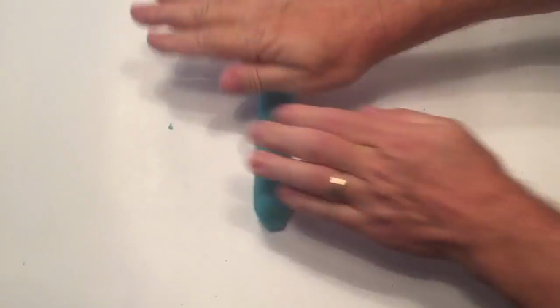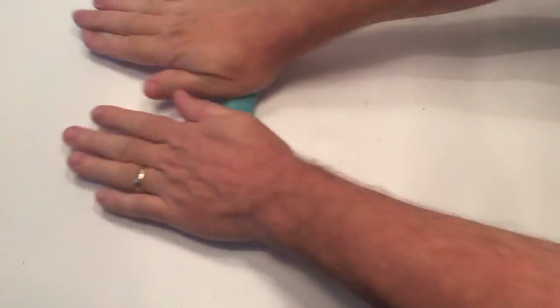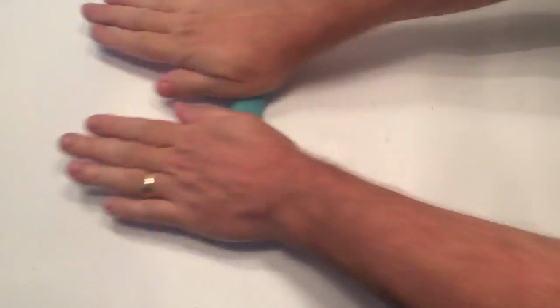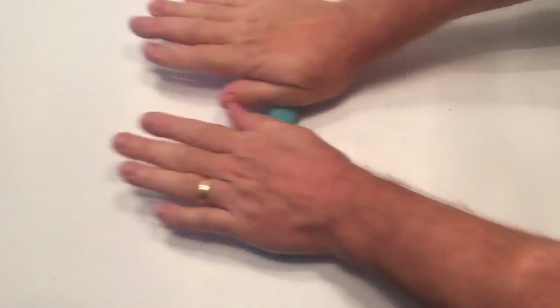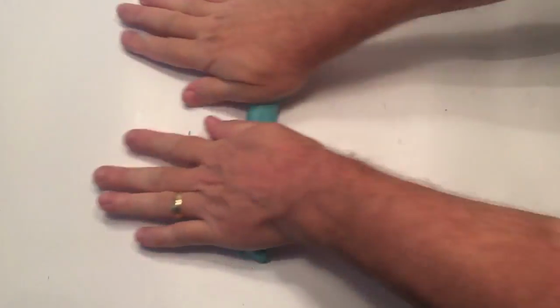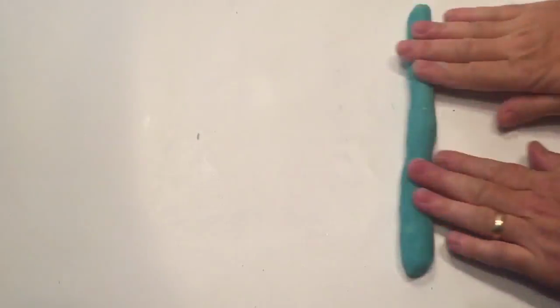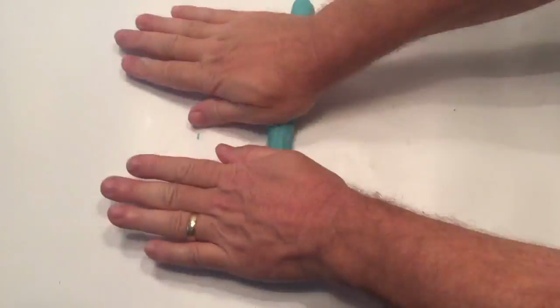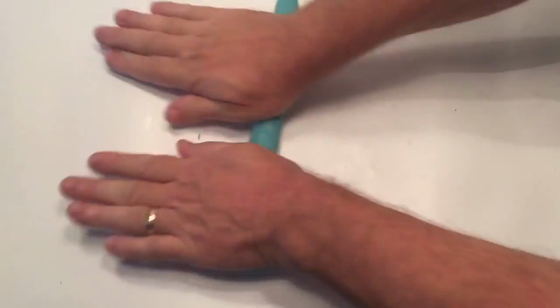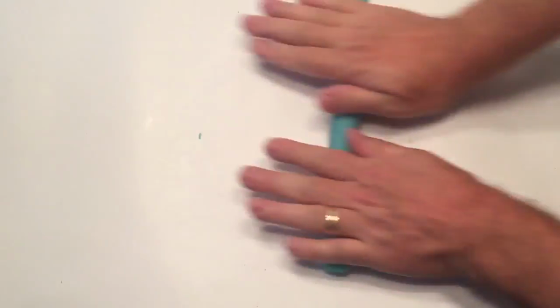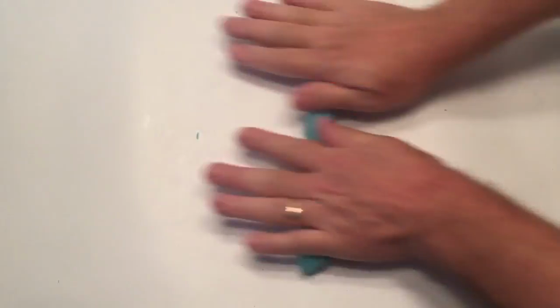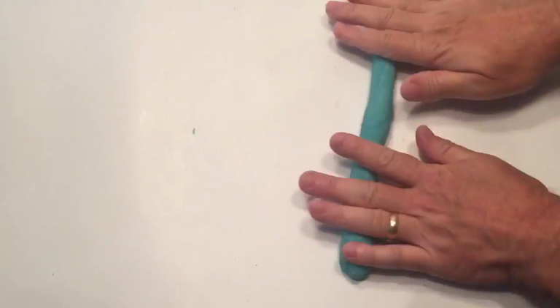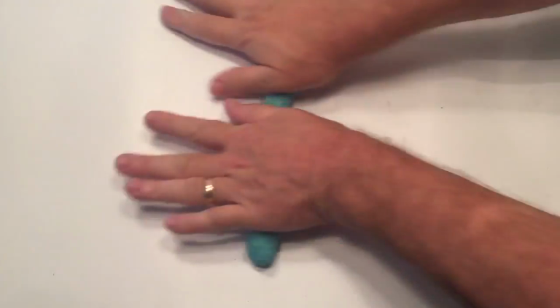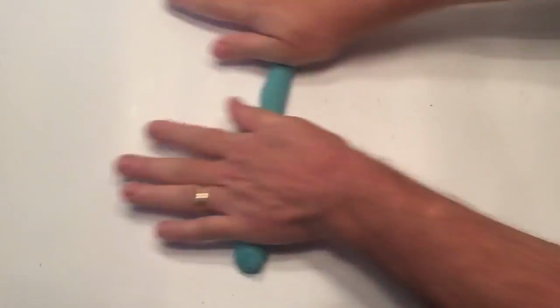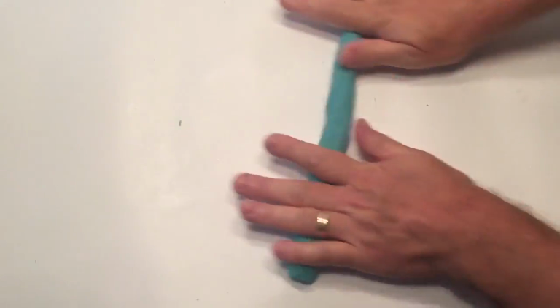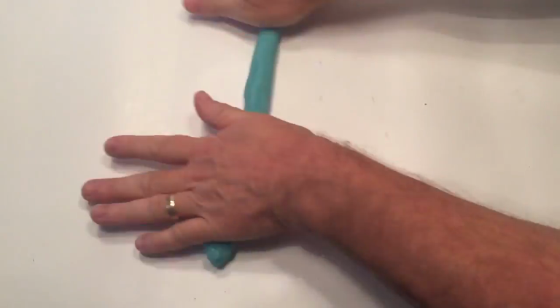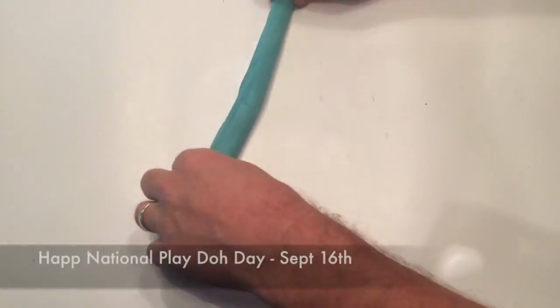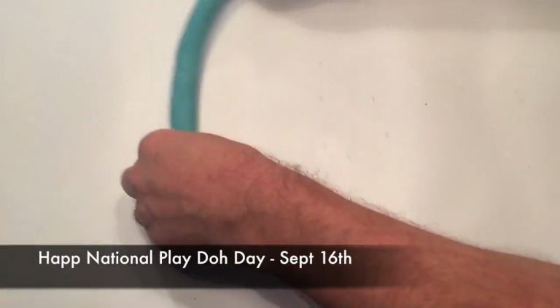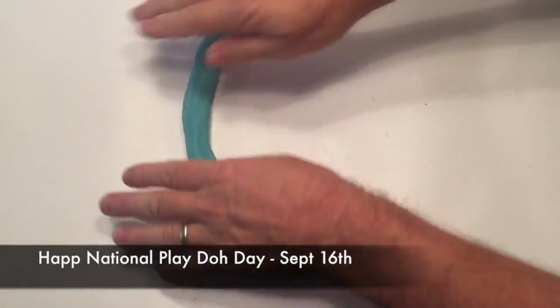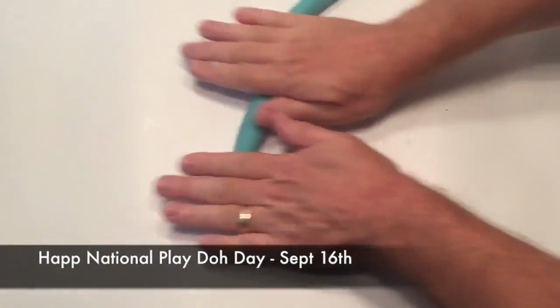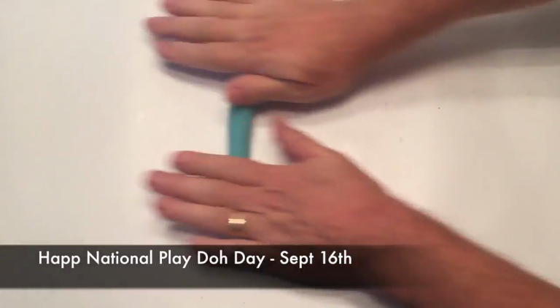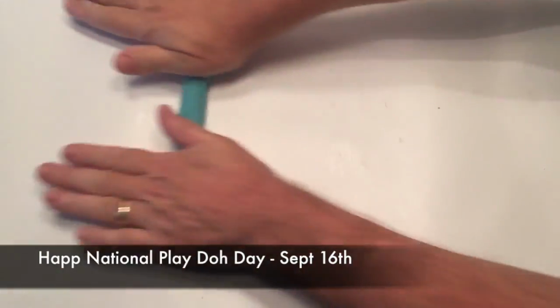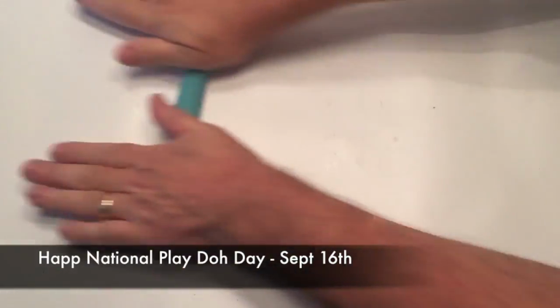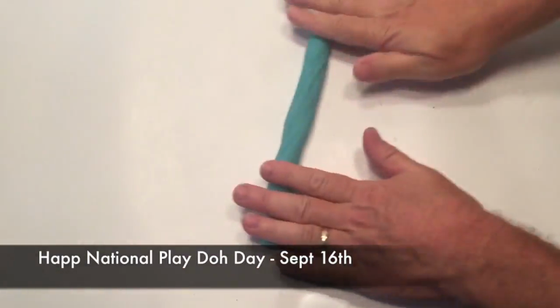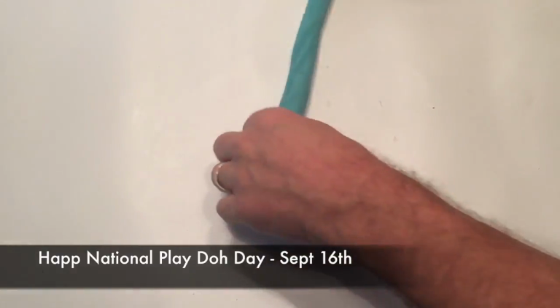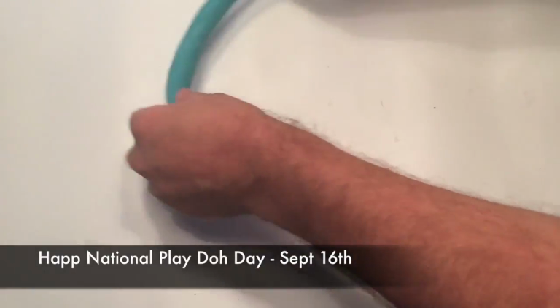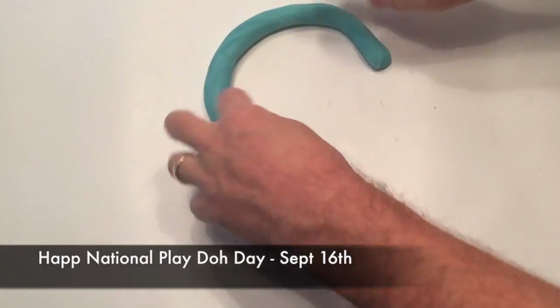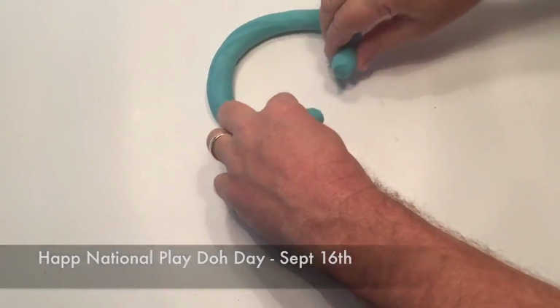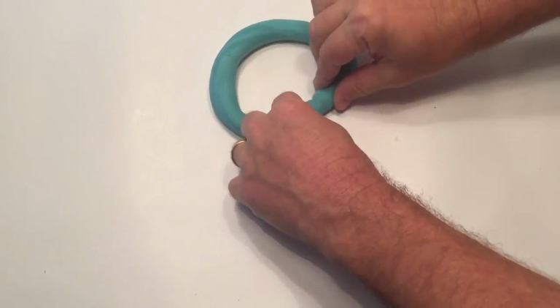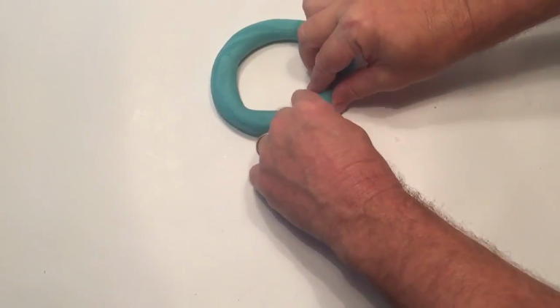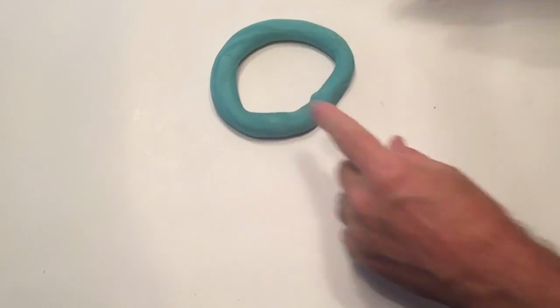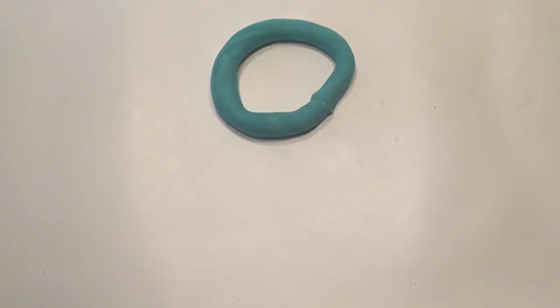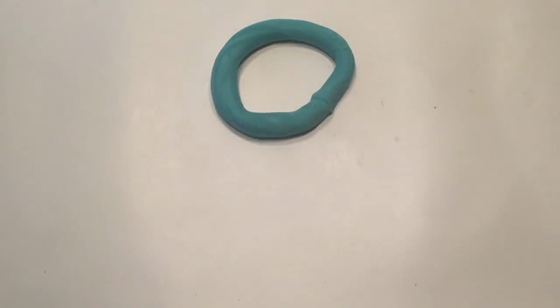So I hope you enjoyed this video. Remember to click thumbs up and to share if you like it. Happy National Play-Doh Day, and thanks for watching.